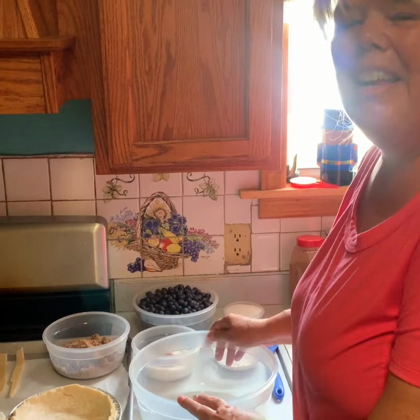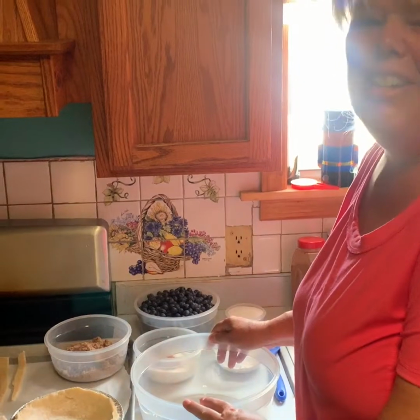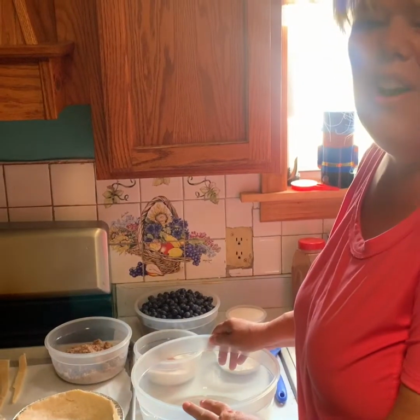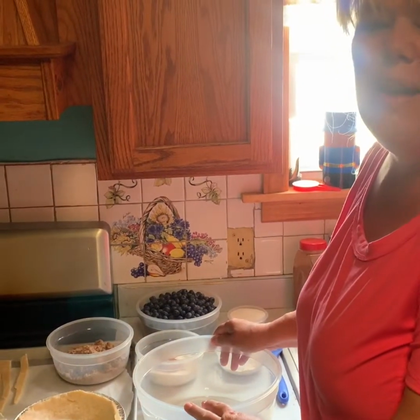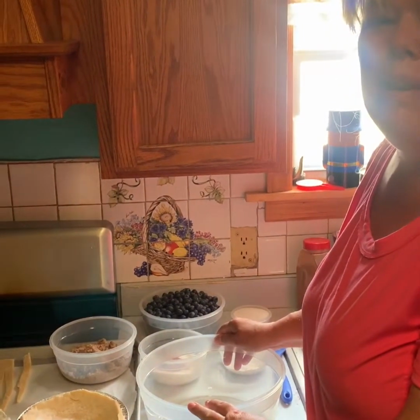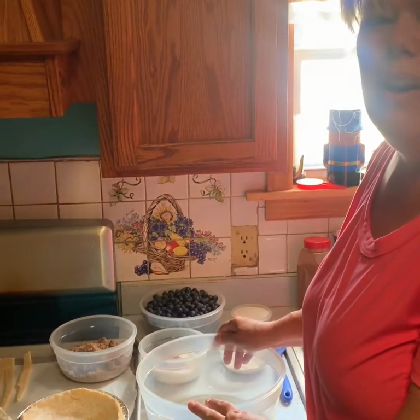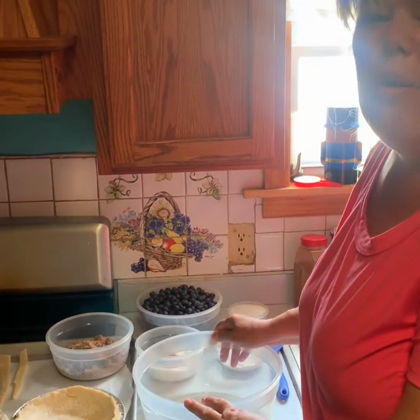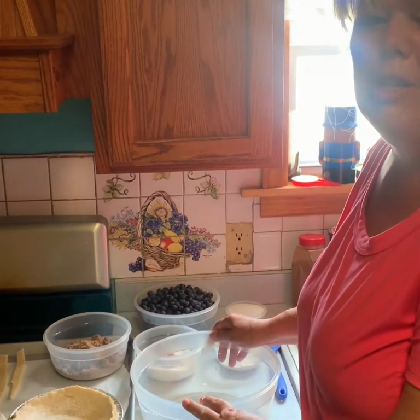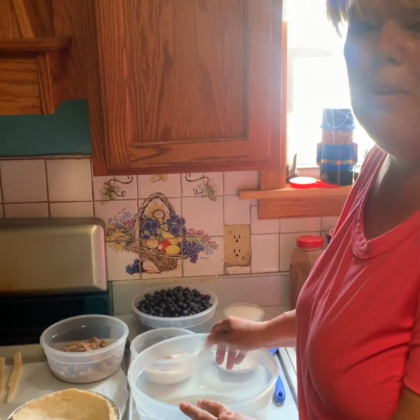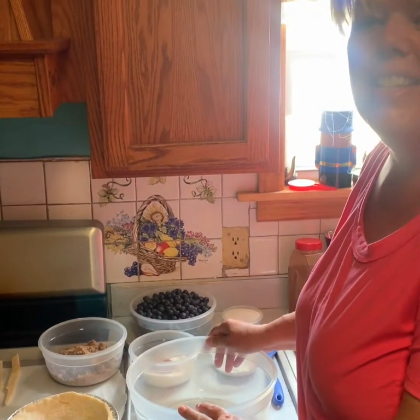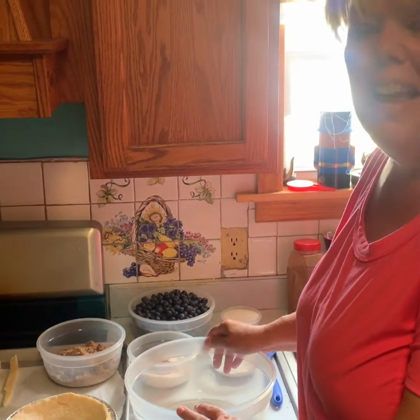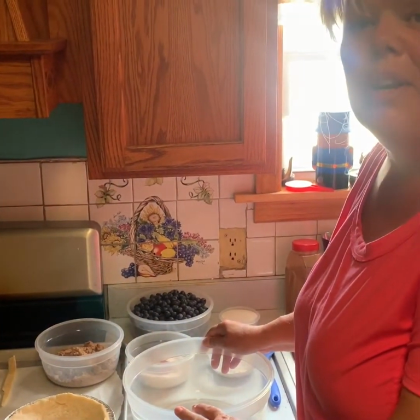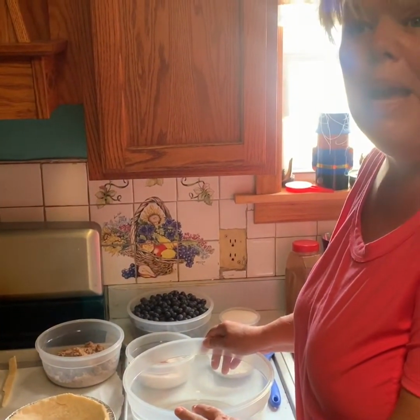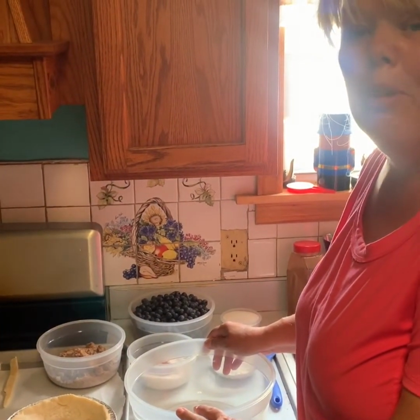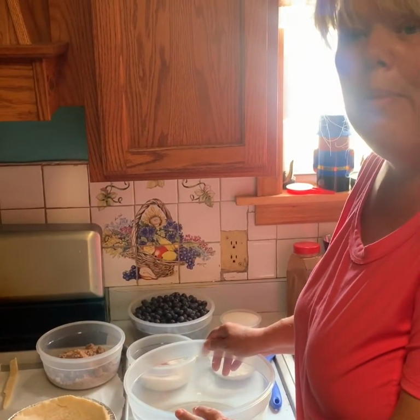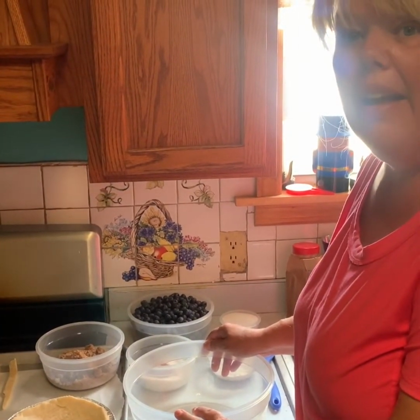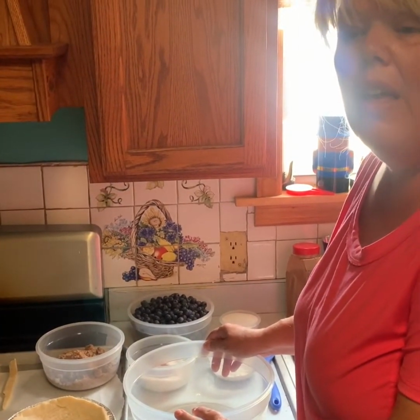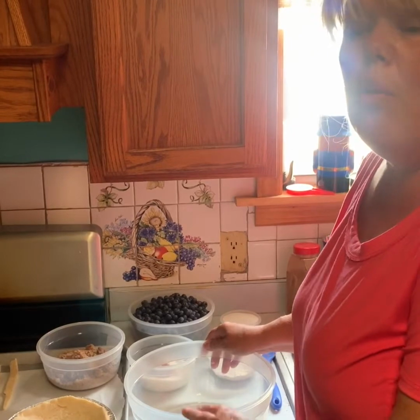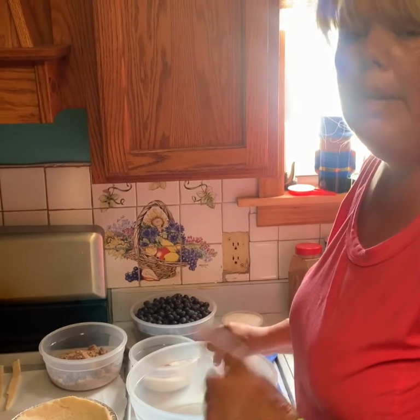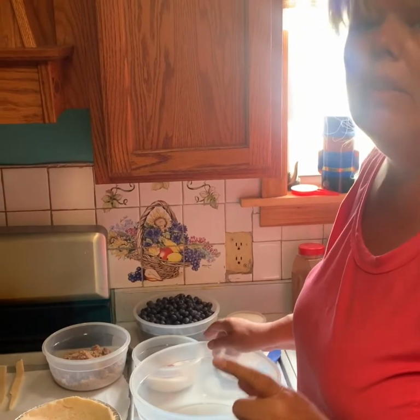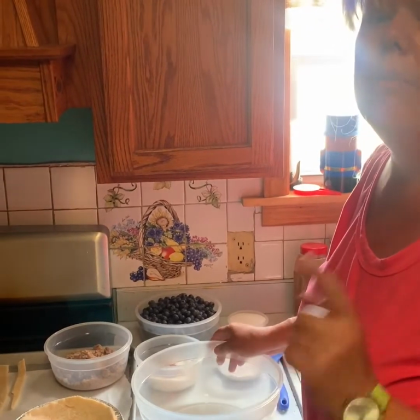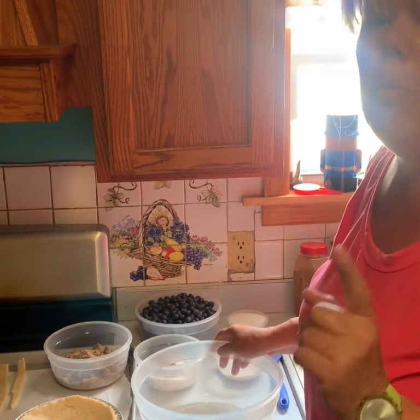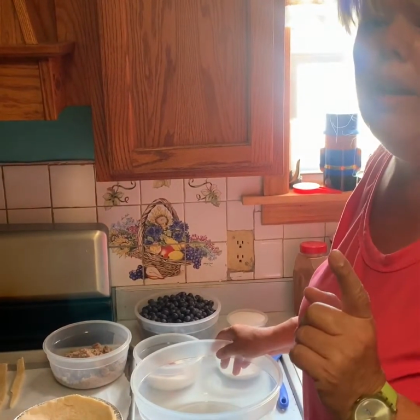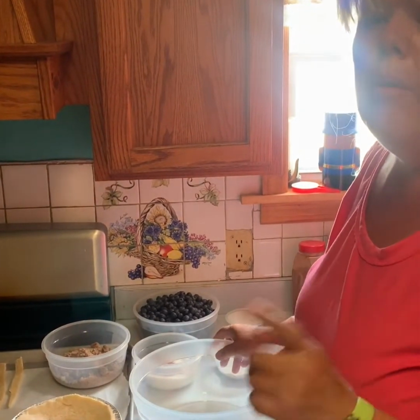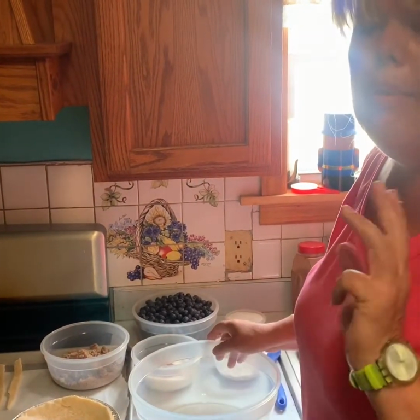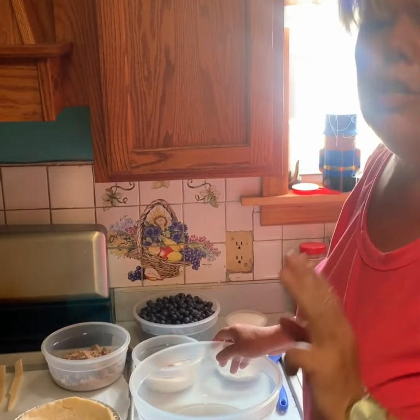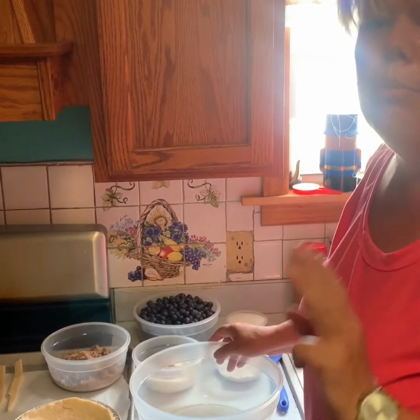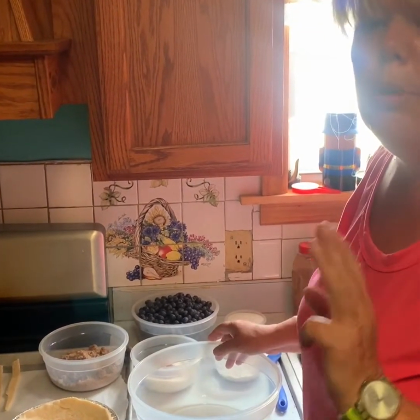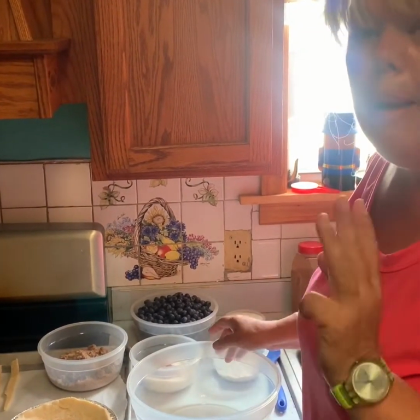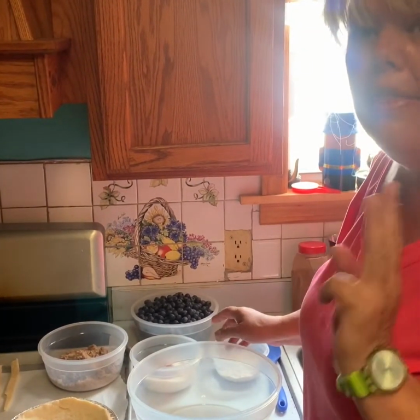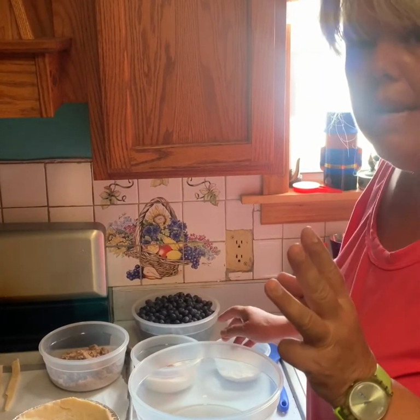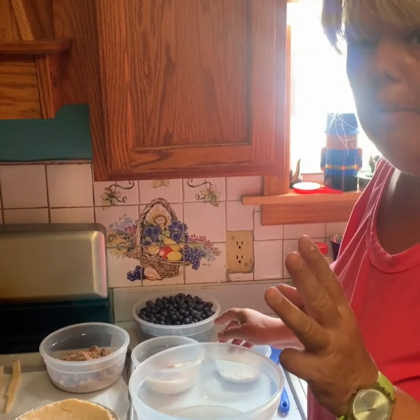As you've known, I've been picking a whole bunch of blueberries, and today we're going to make a blueberry pie. I'm going to give you the recipe, but I'm going to show you blueberry pie three different ways.